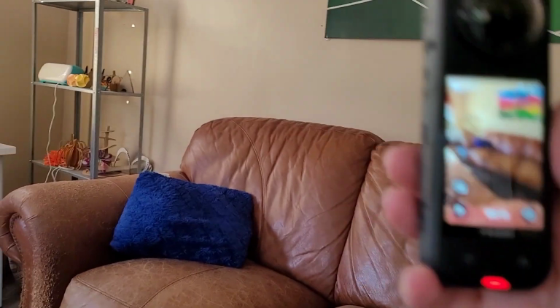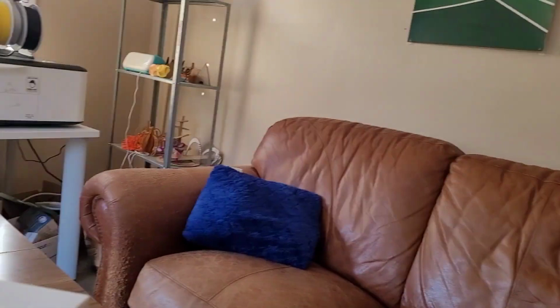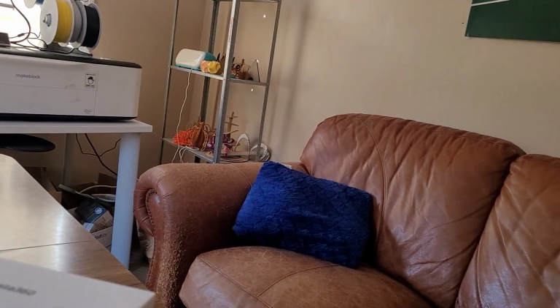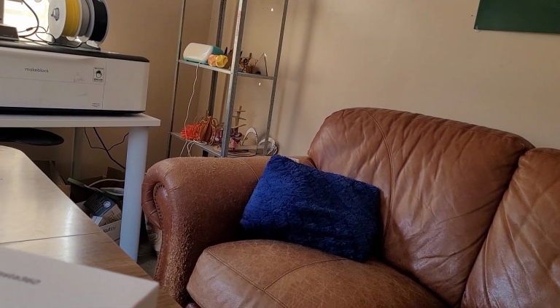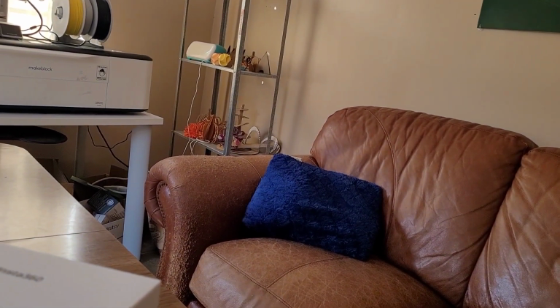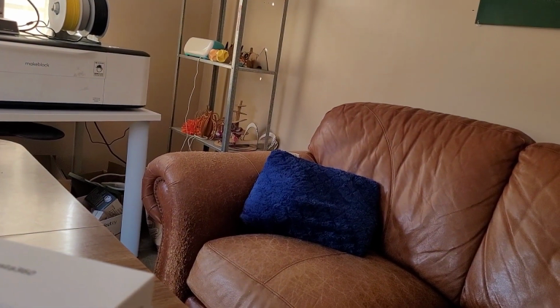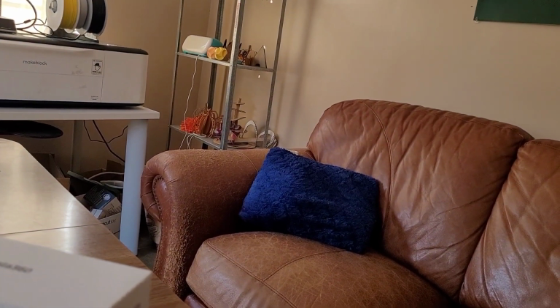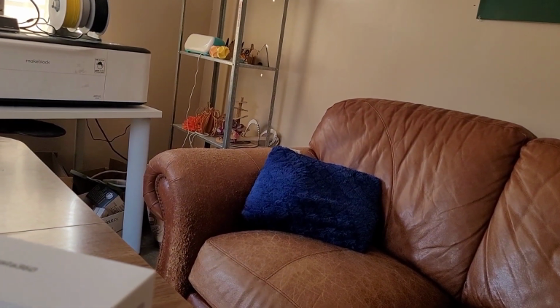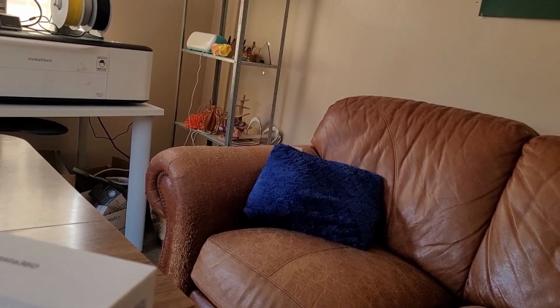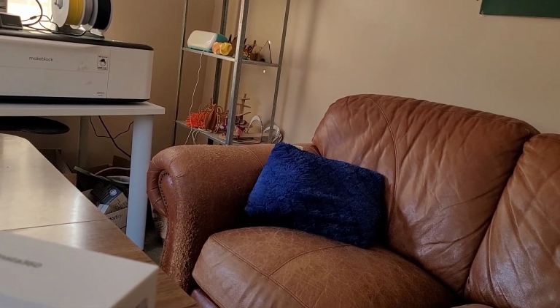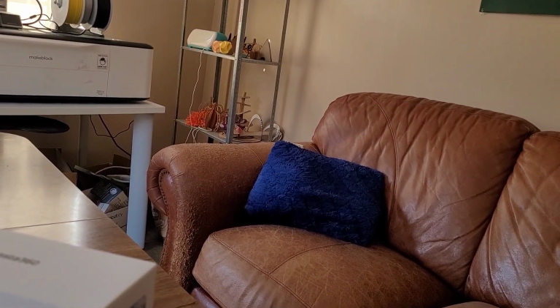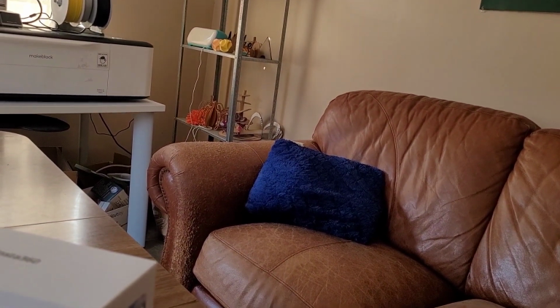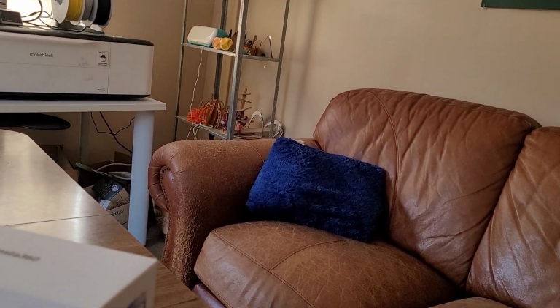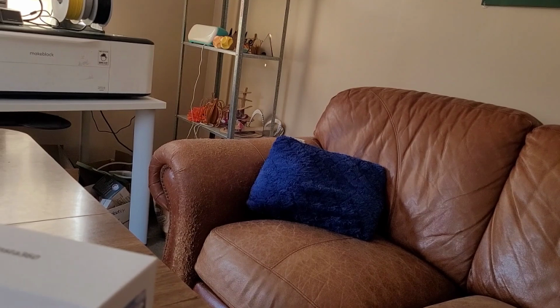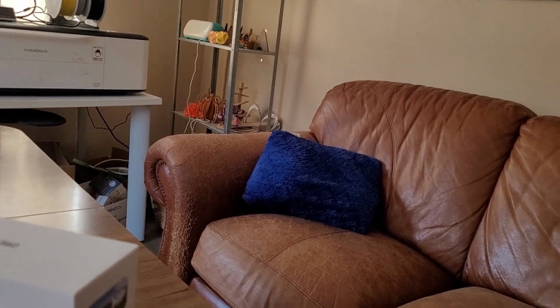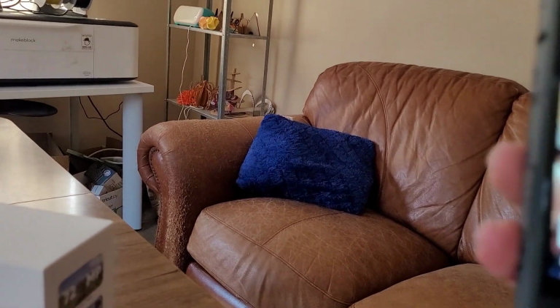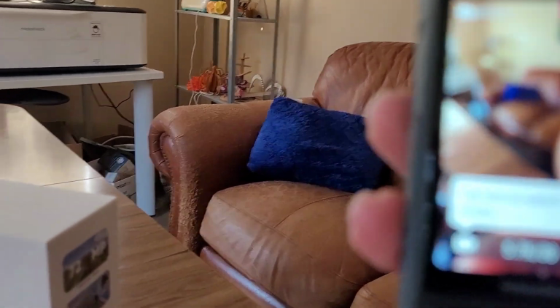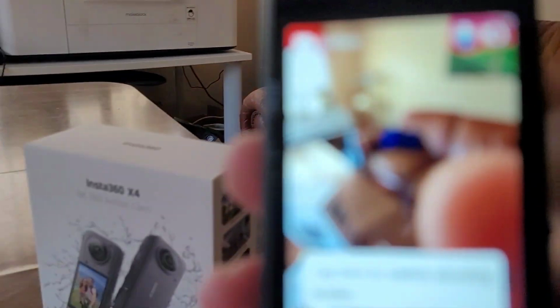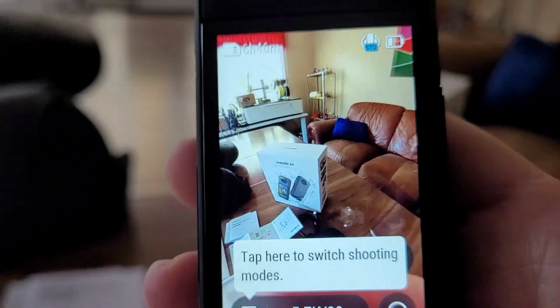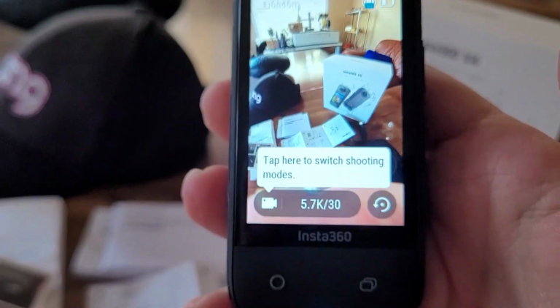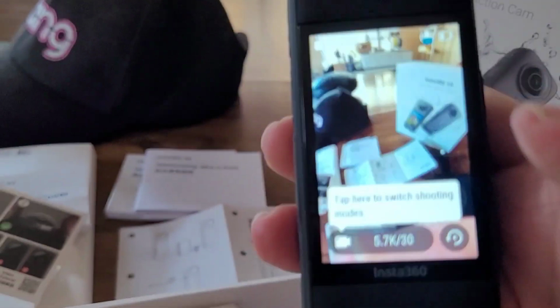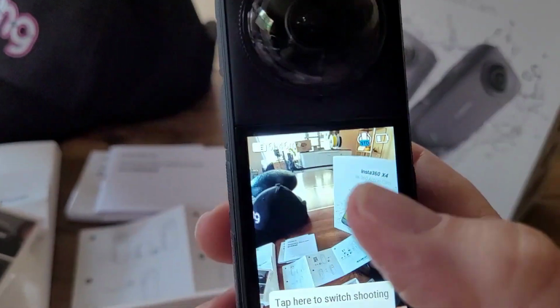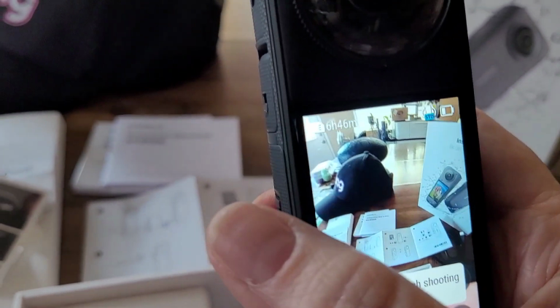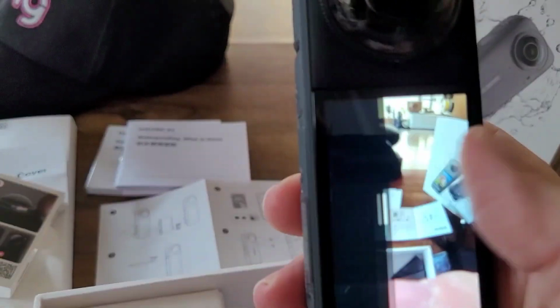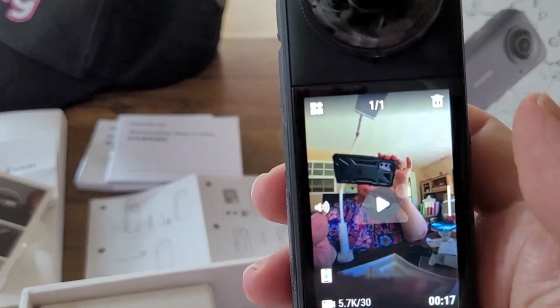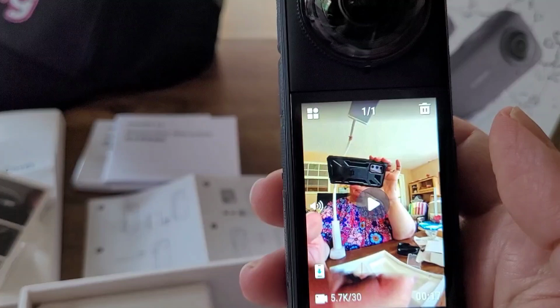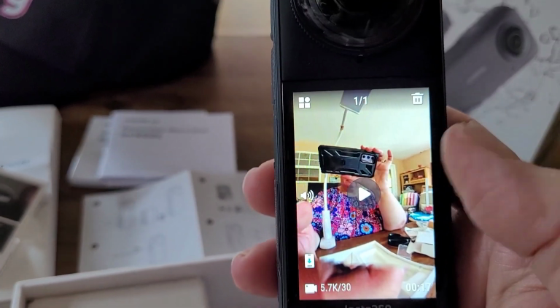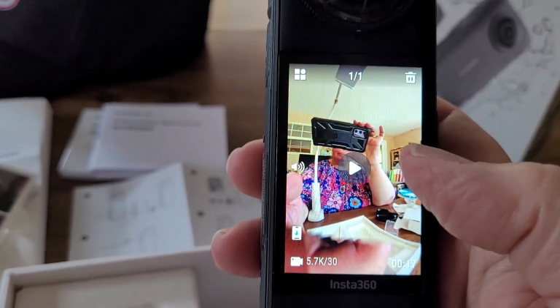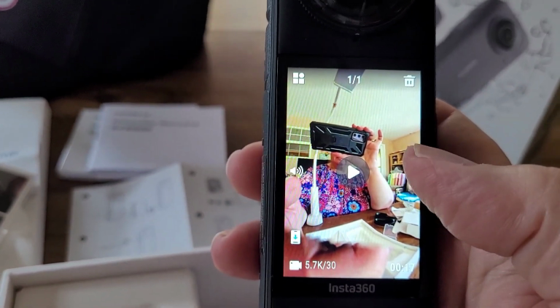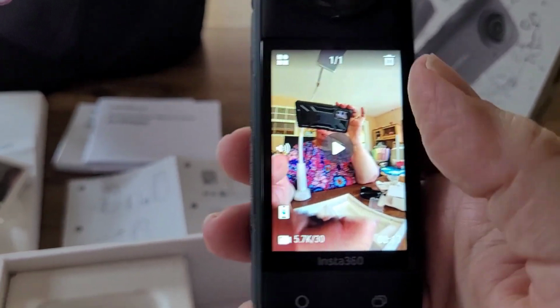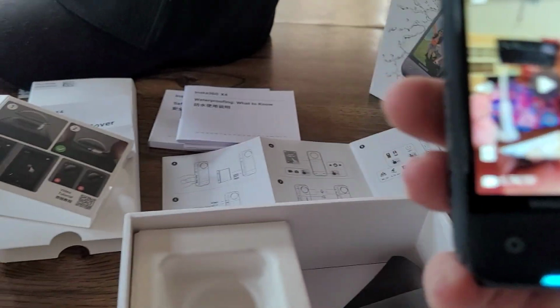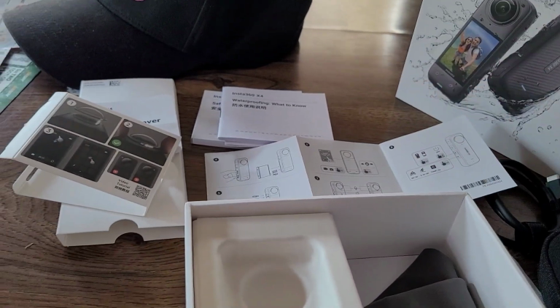I'm also going to upload this as my fourth video in the setup series, so you'll get to see me here looking at the camera itself for 17 seconds. I'm also going to upload the actual 360-degree video so you can see the final product — it's just so cool.